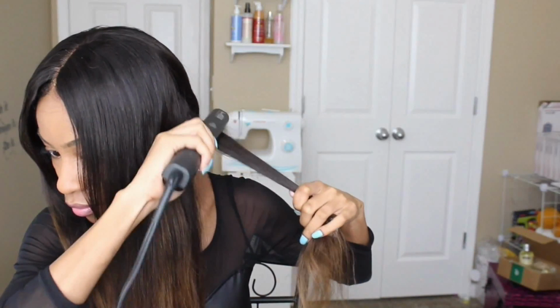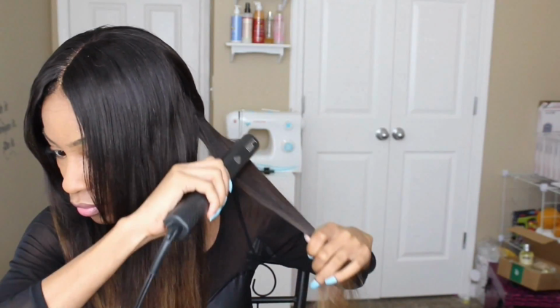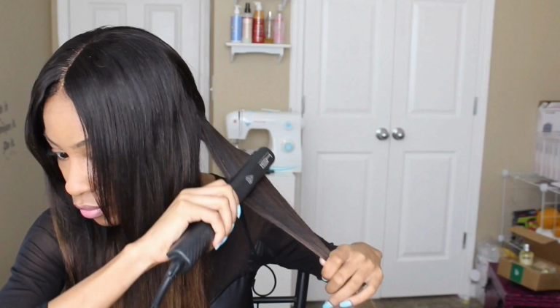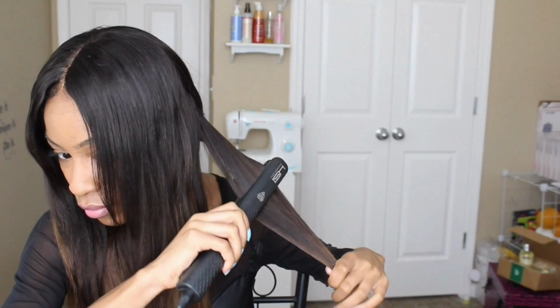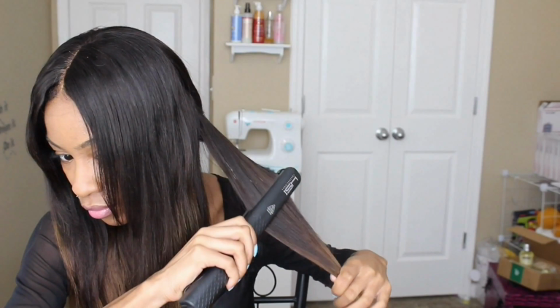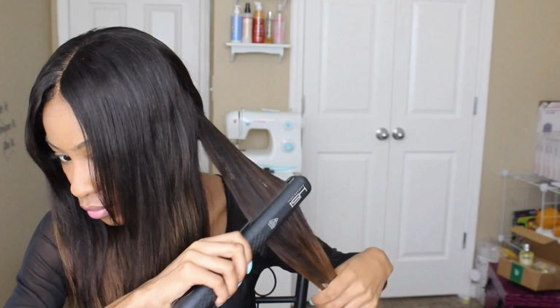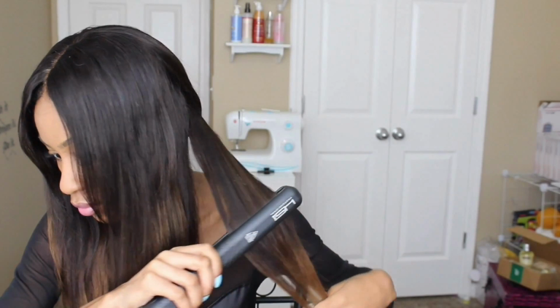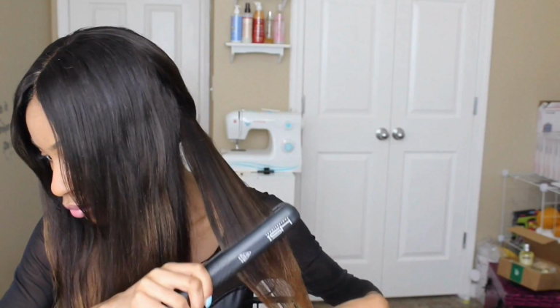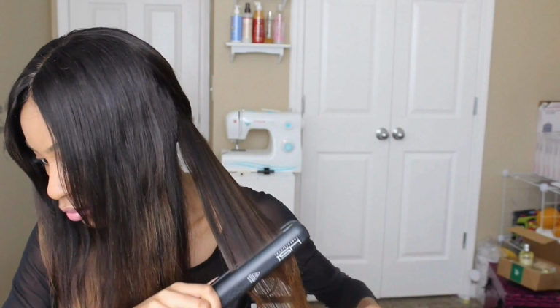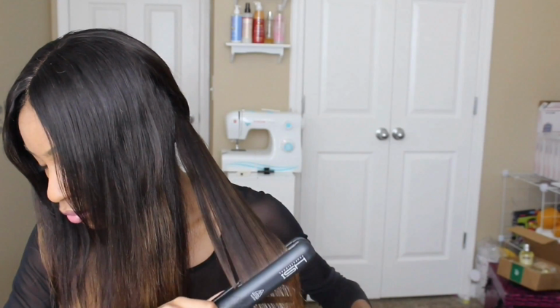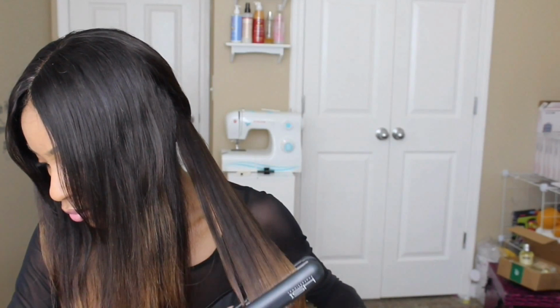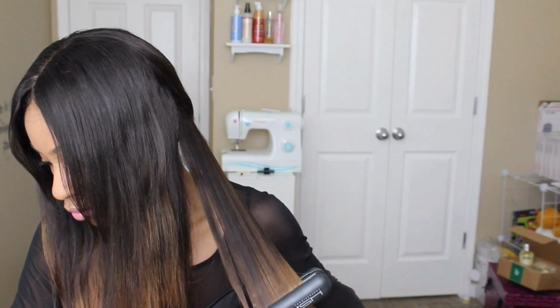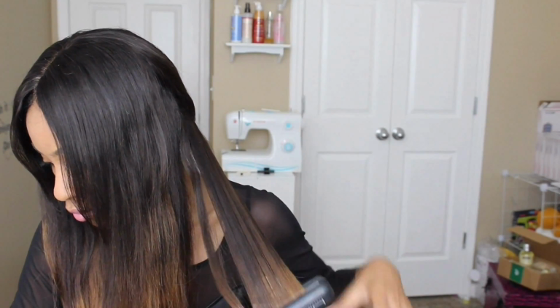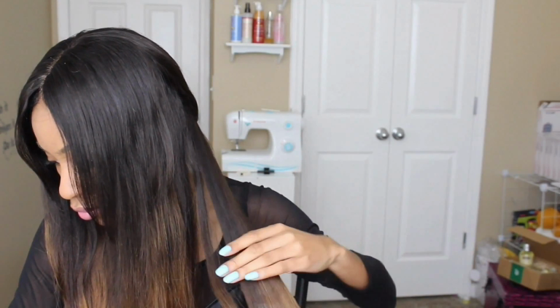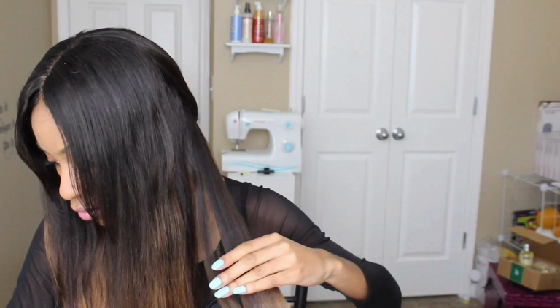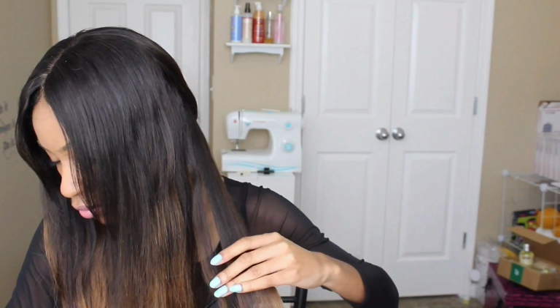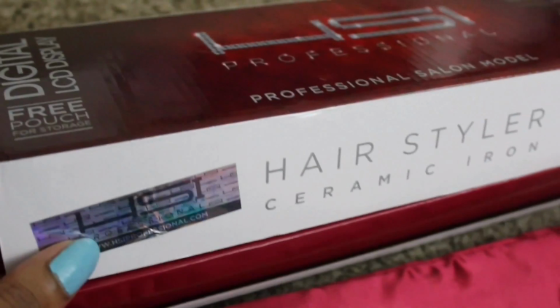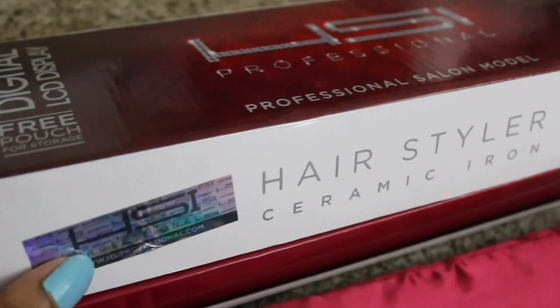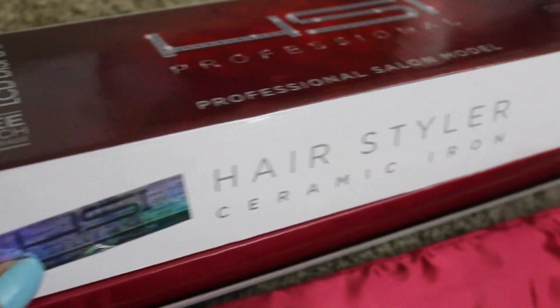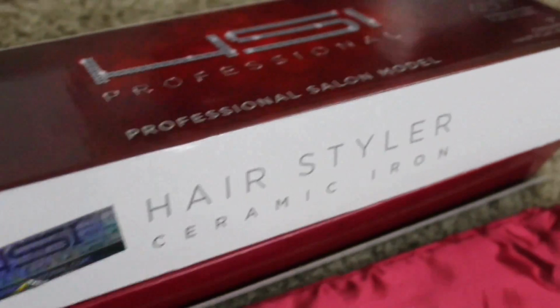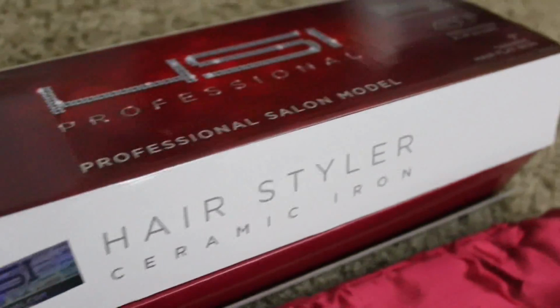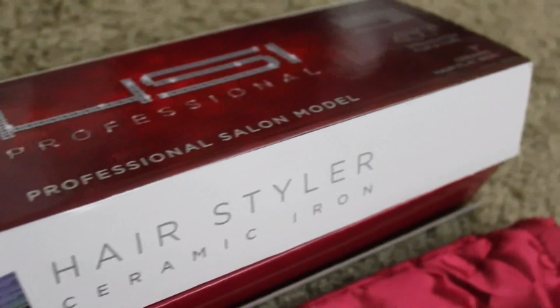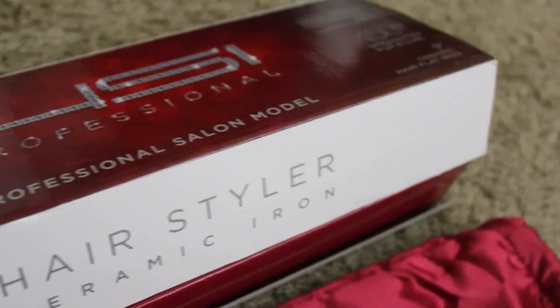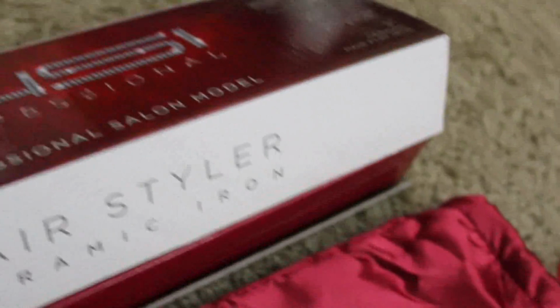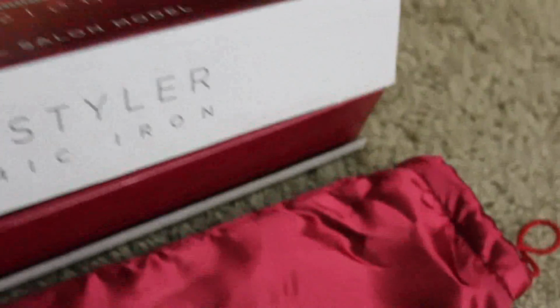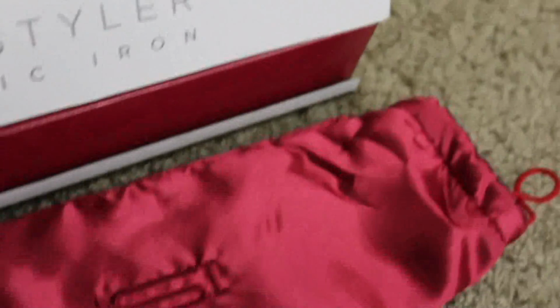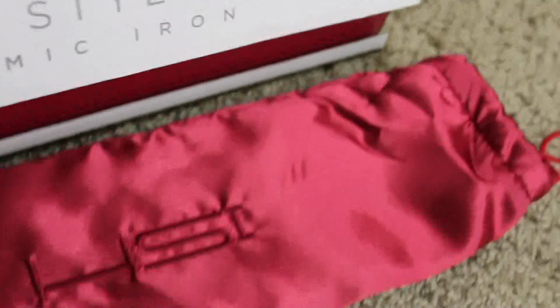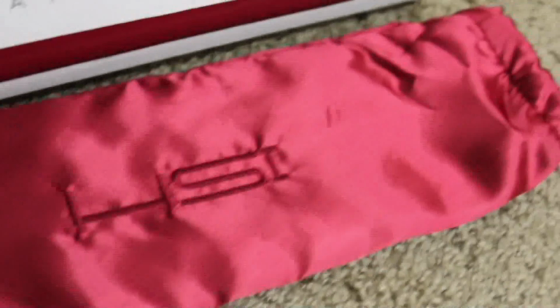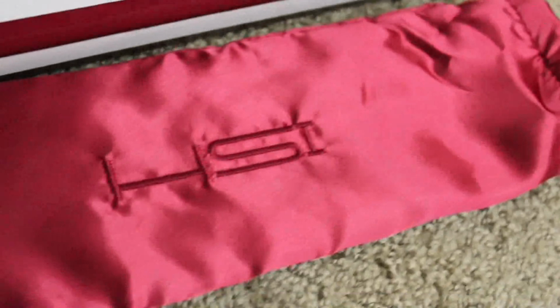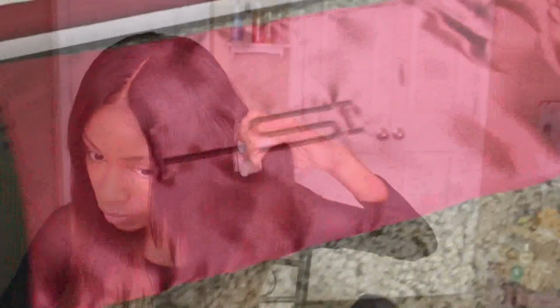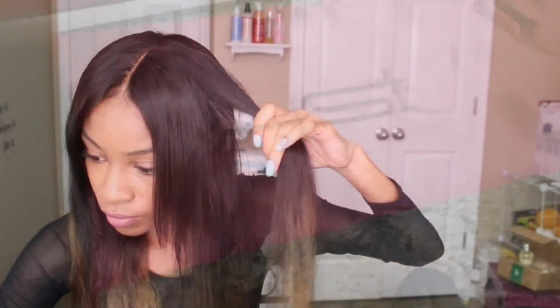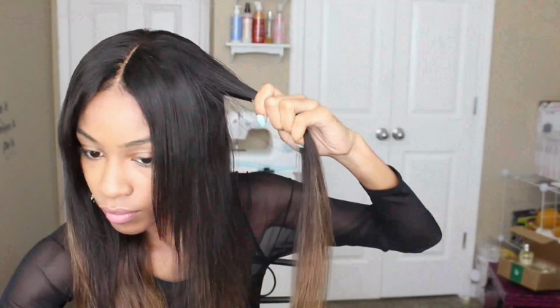I'm pretty much done at this point — this next part is optional. I'm just going to straighten out the hair so you guys can see what it looks like completely straightened. I'm using my HSI ceramic flat iron.